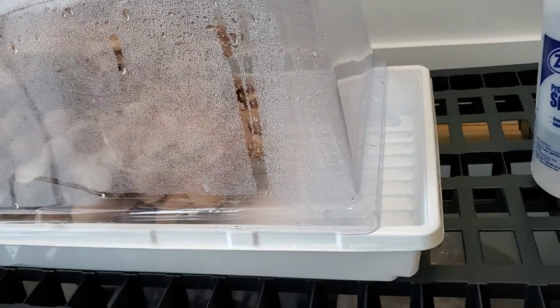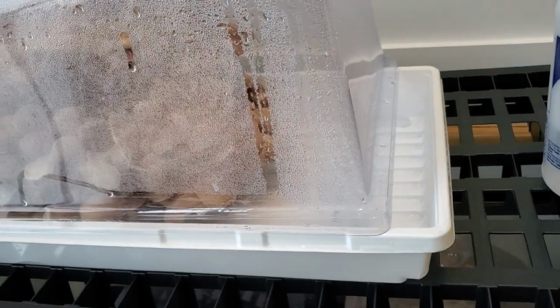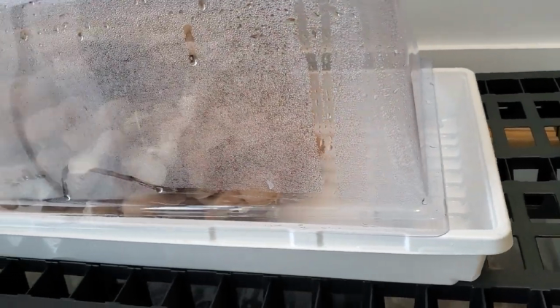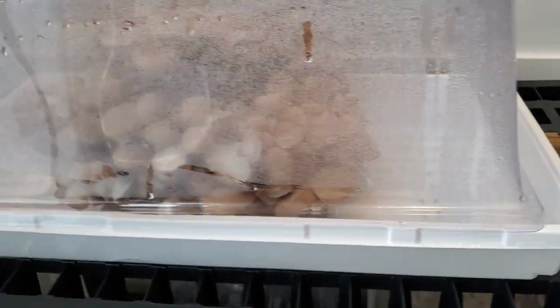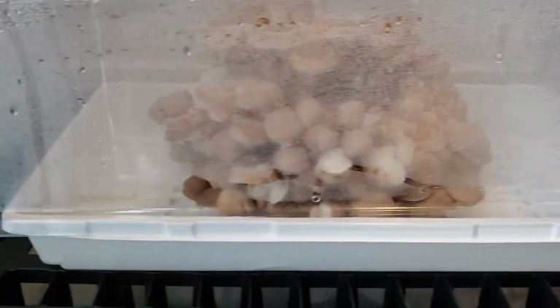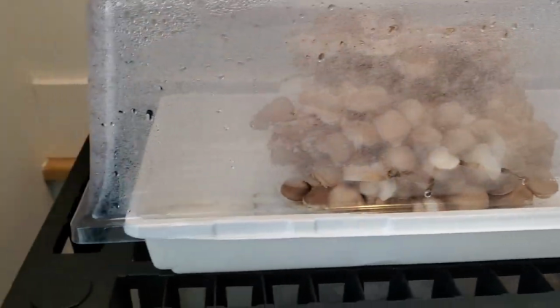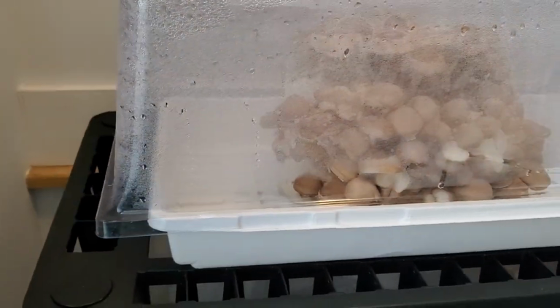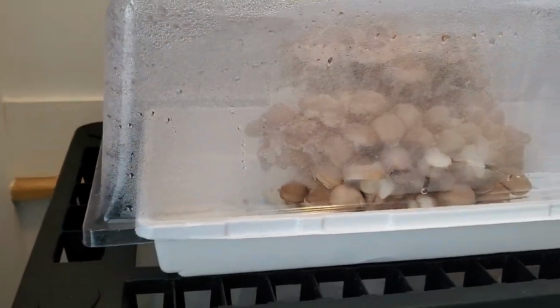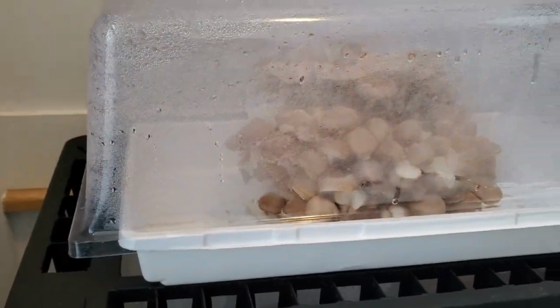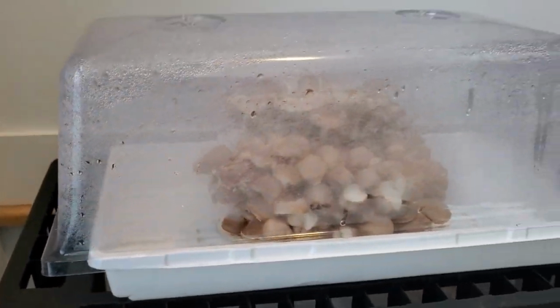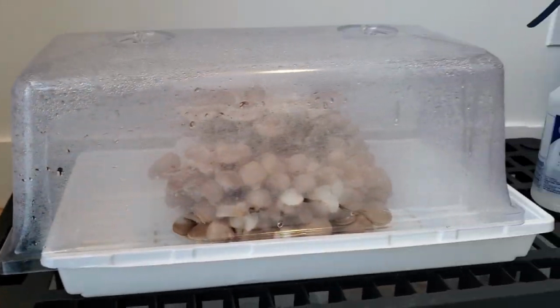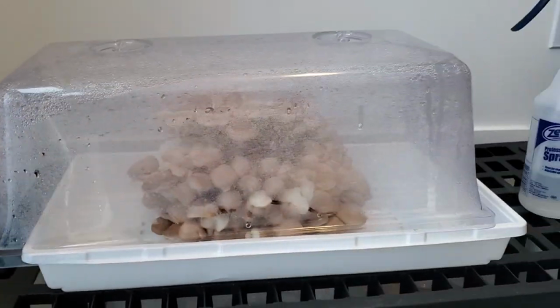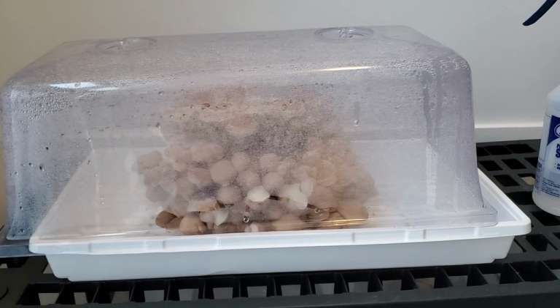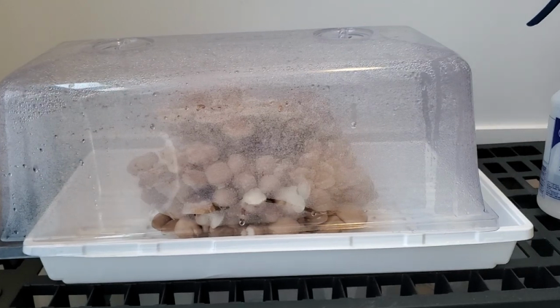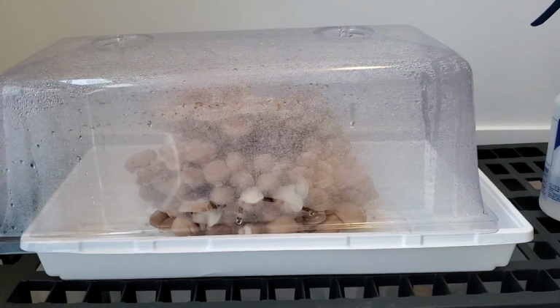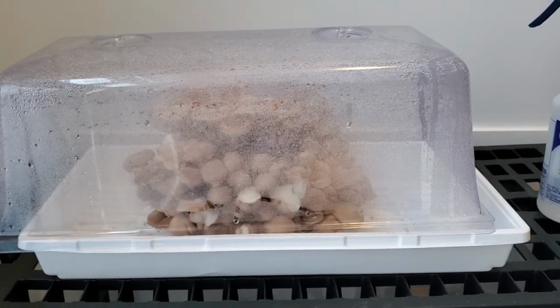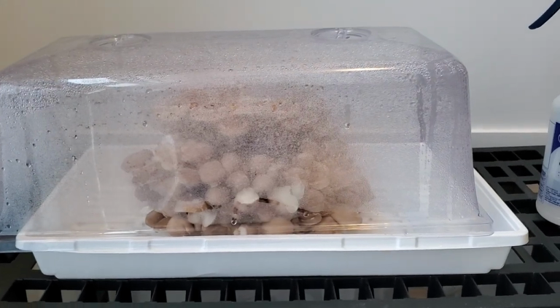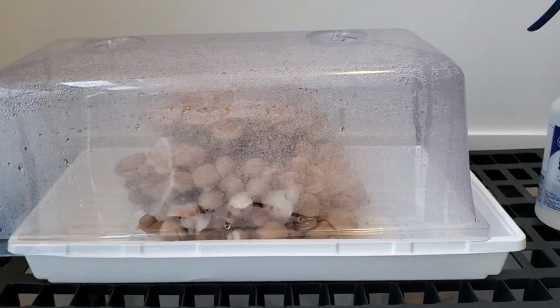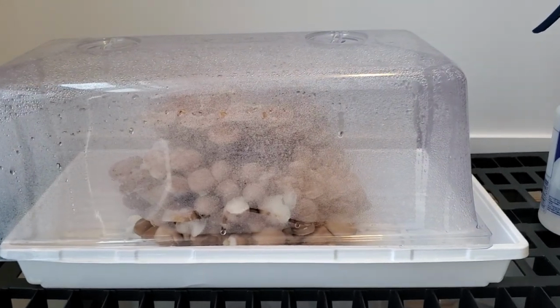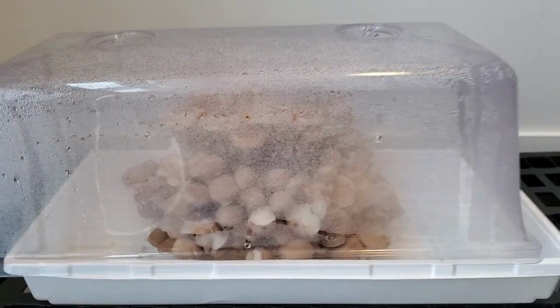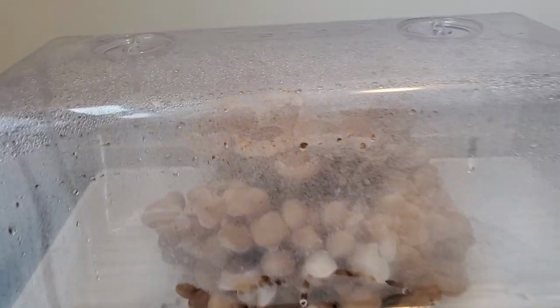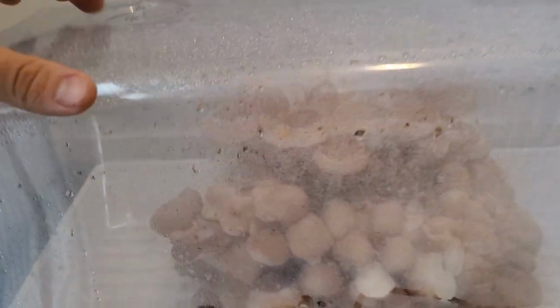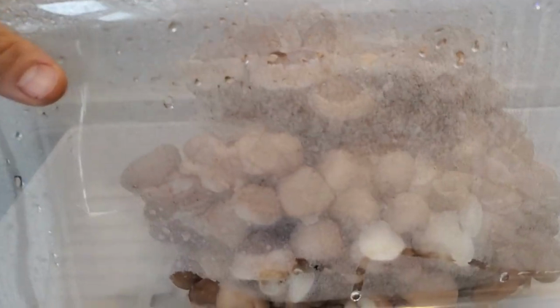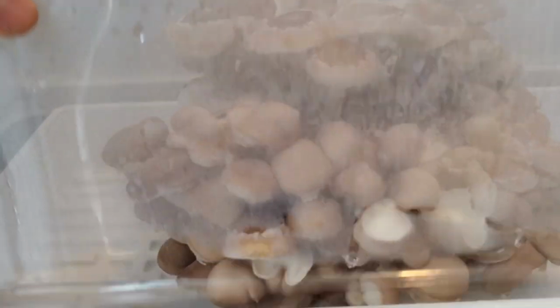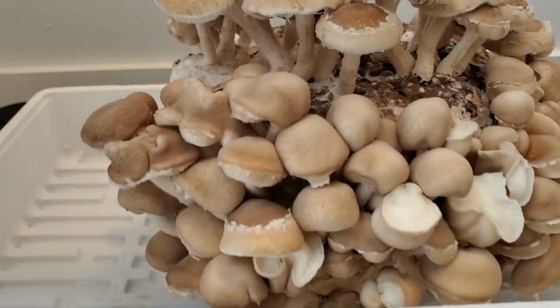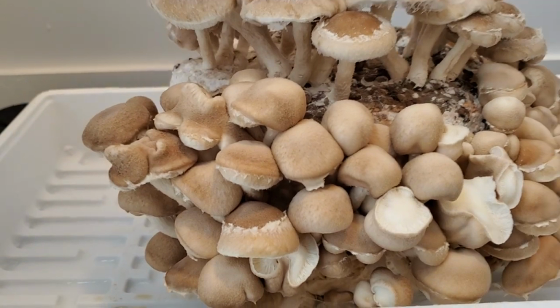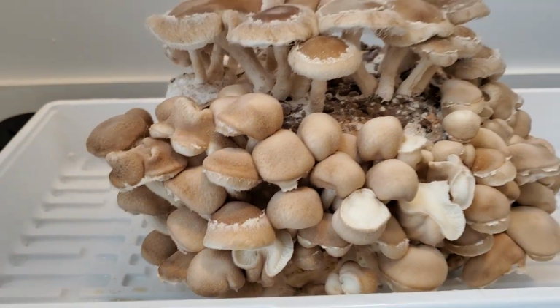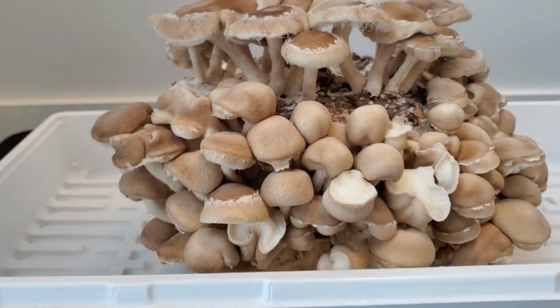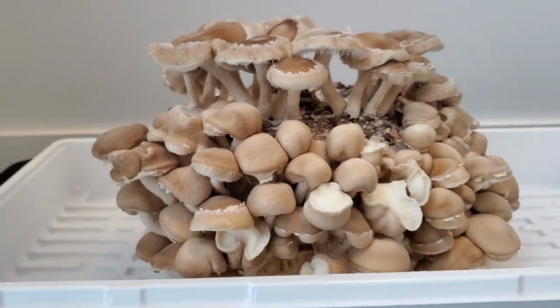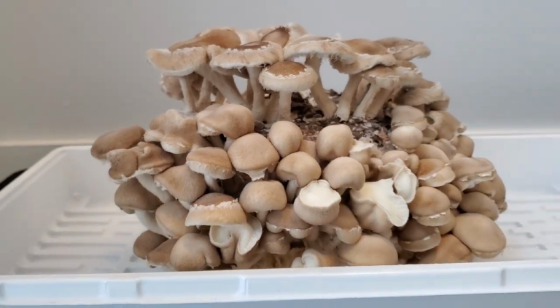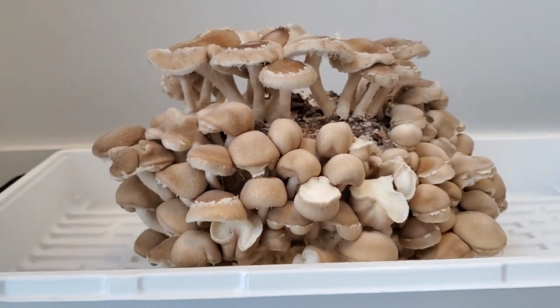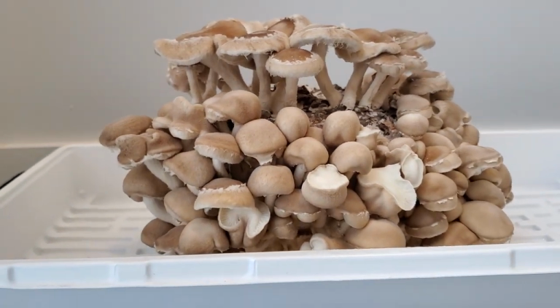For varieties that demand a little bit more oxygen or airflow, you can always just leave the dome a little bit off. That's a low-tech solution — hopefully you'll find this useful. And these are some beautiful shiitakes that are almost ready for harvest.